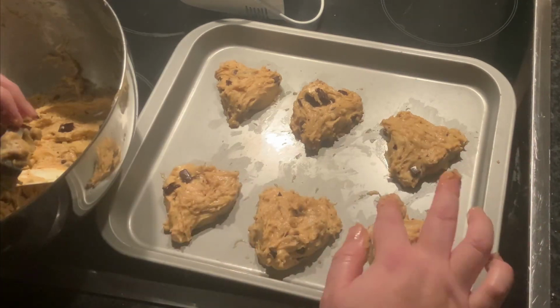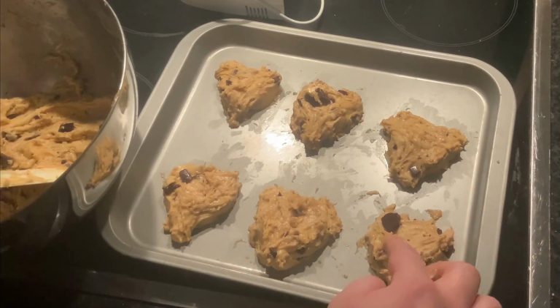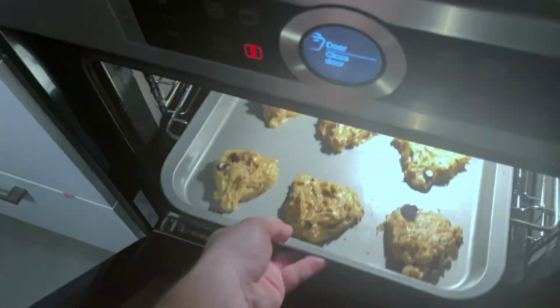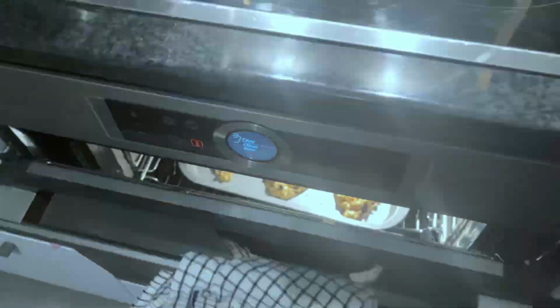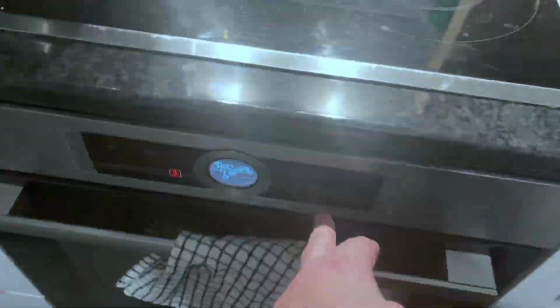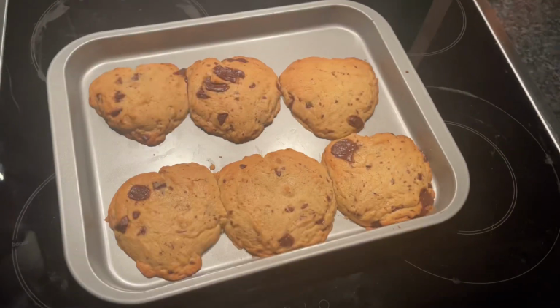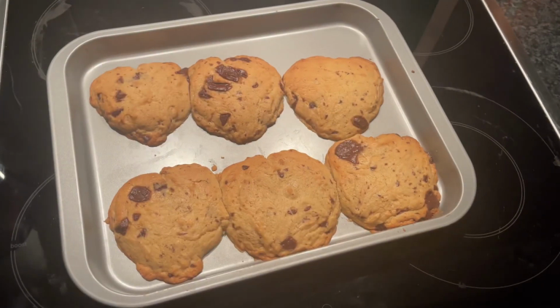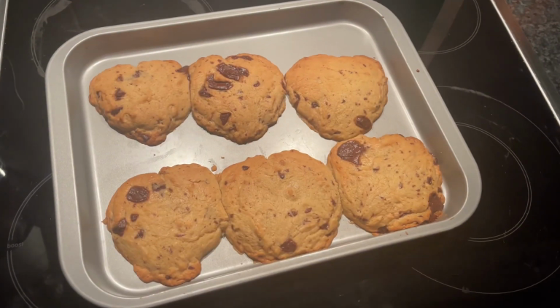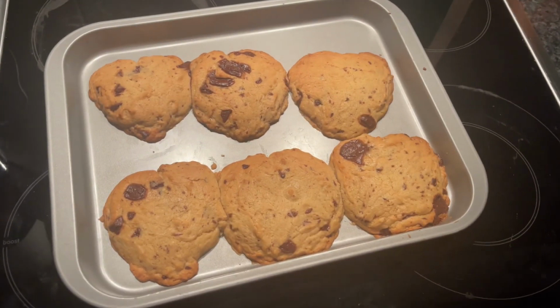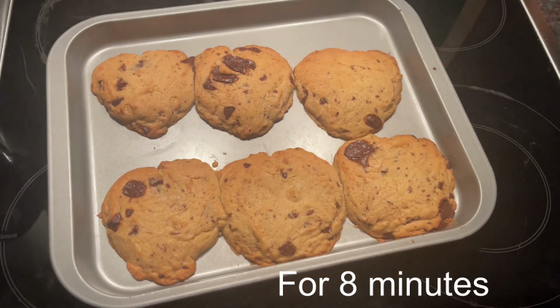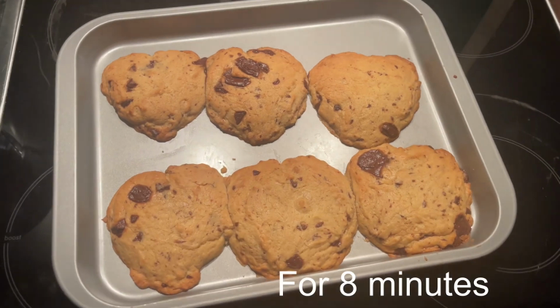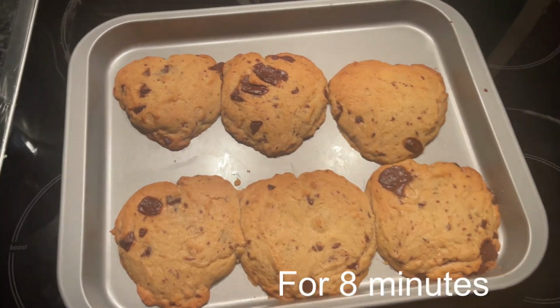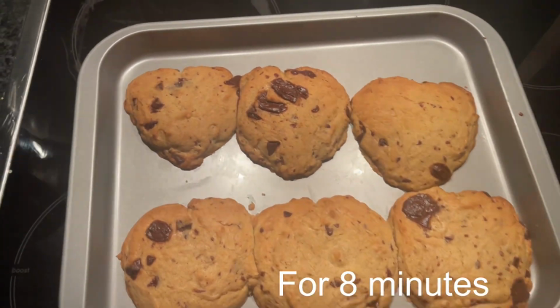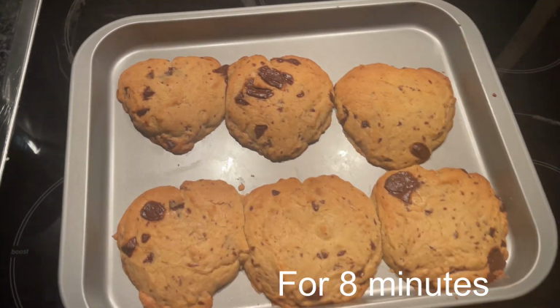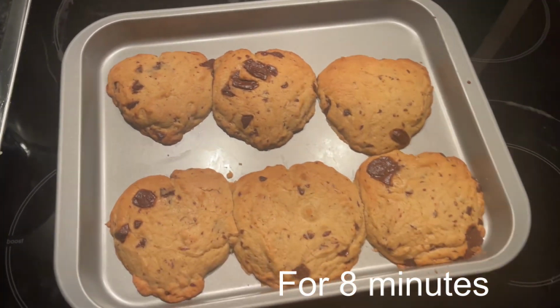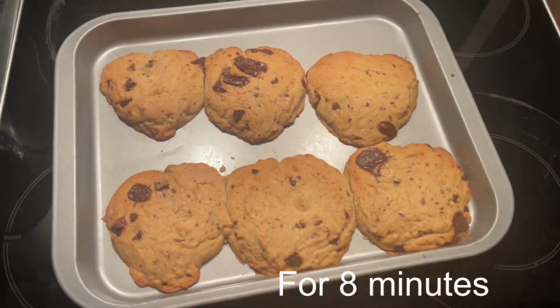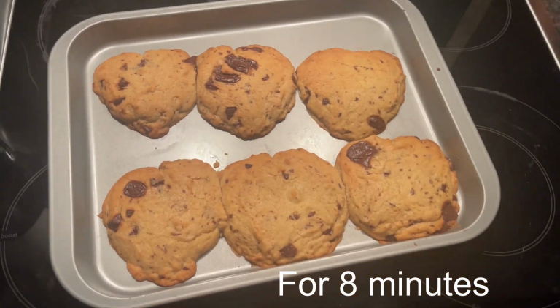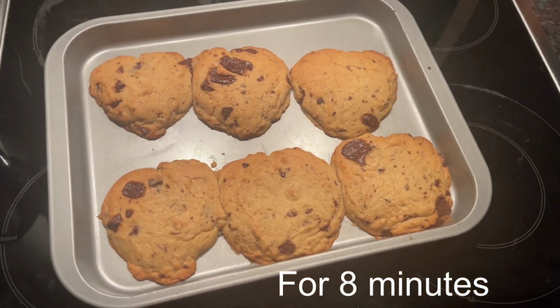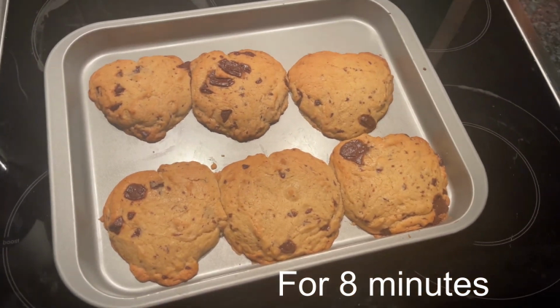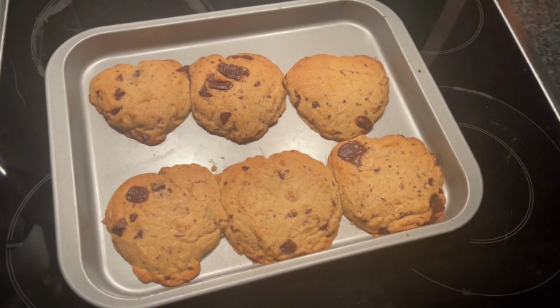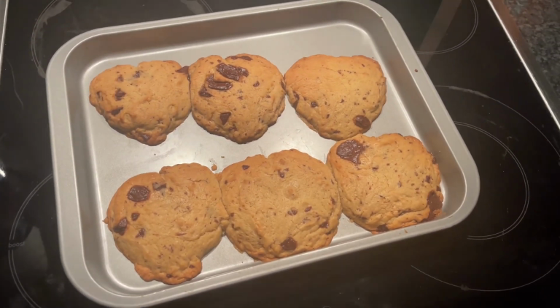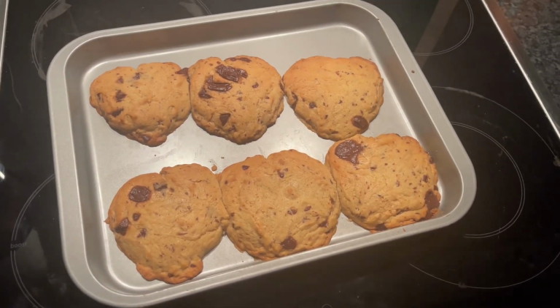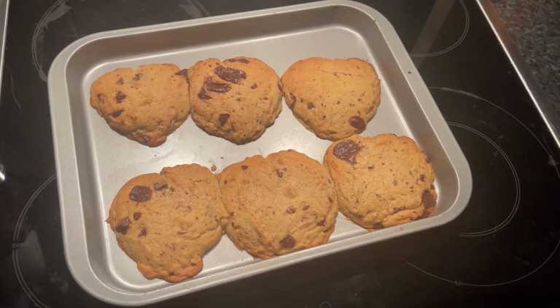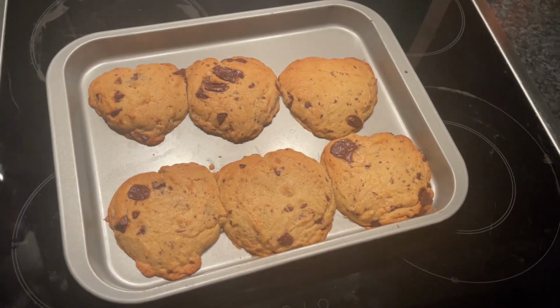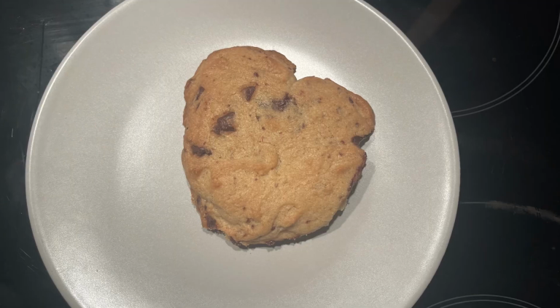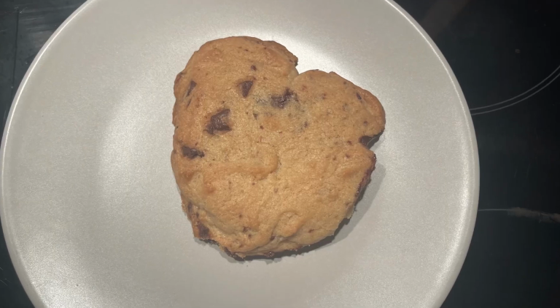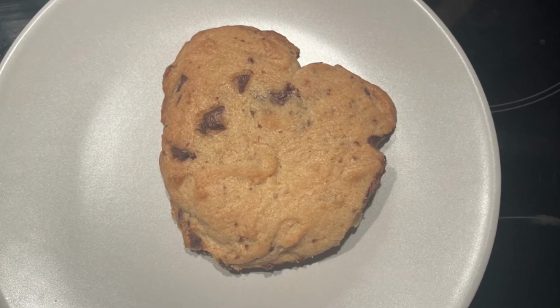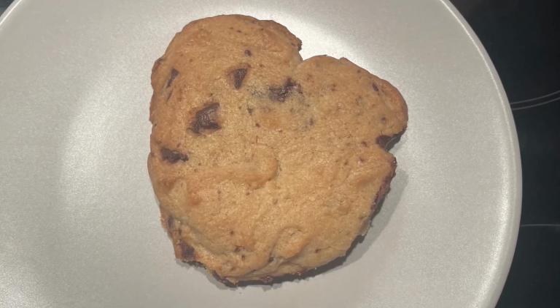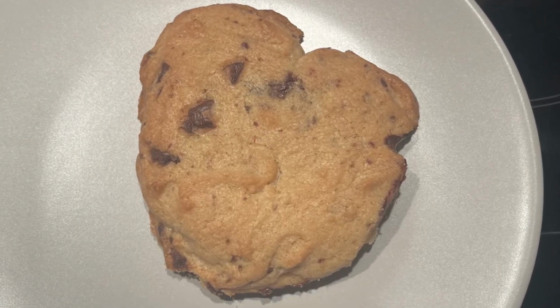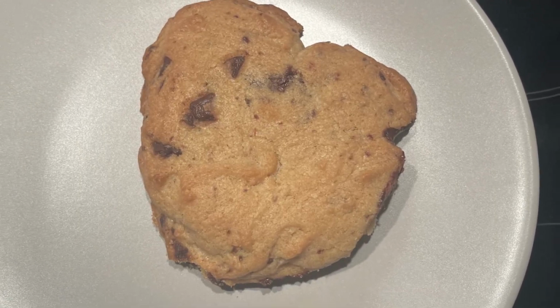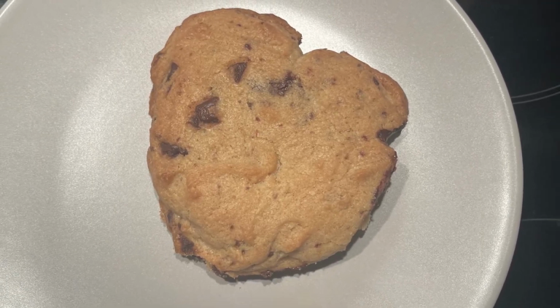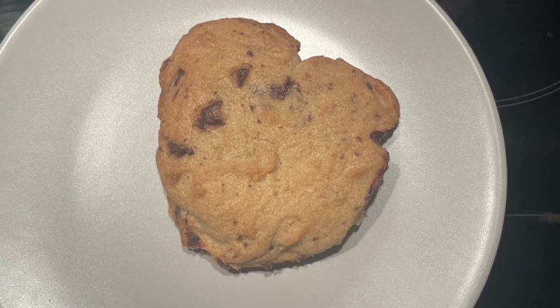Remove the cookies from the oven and set the oven to normal mode or convection at 190 degrees Celsius. And voilà — vegan chocolate chip cookies in the shape of hearts!